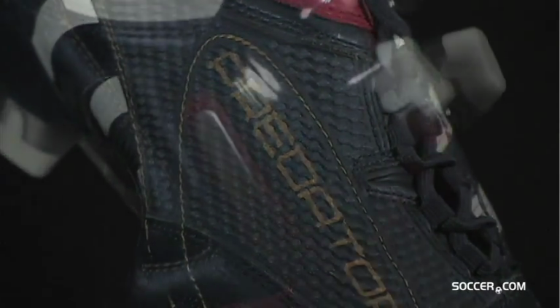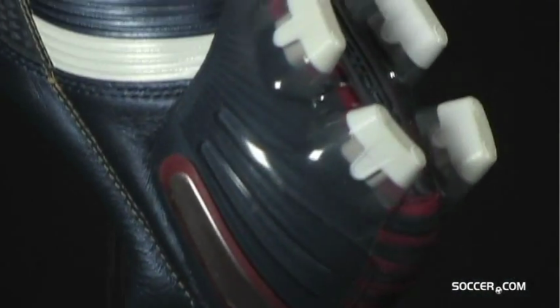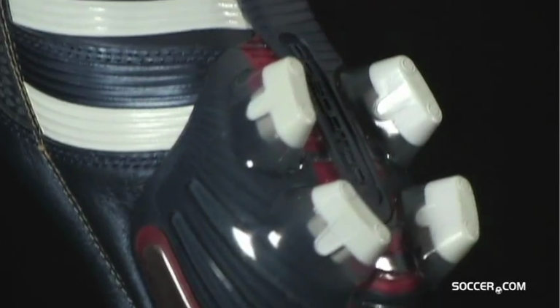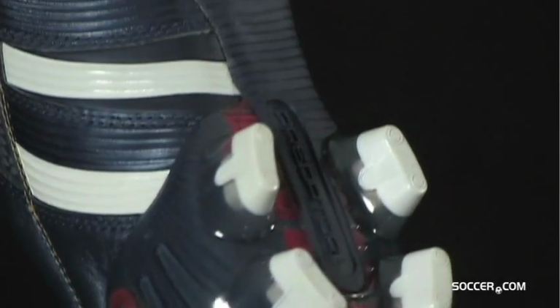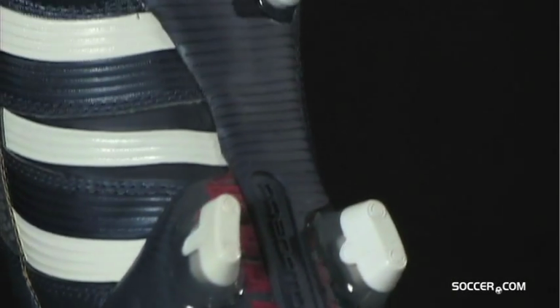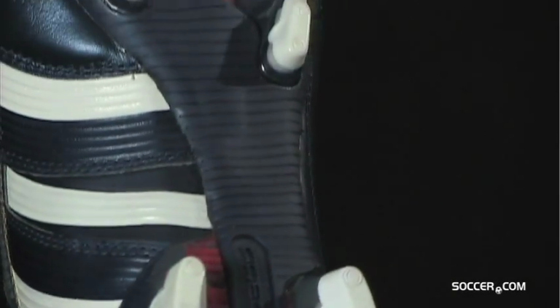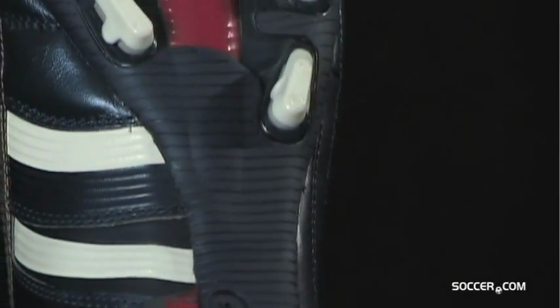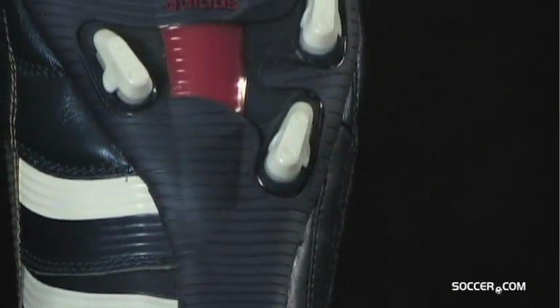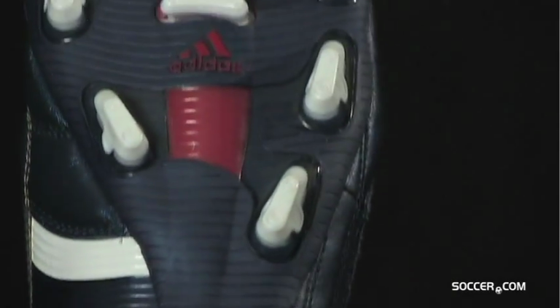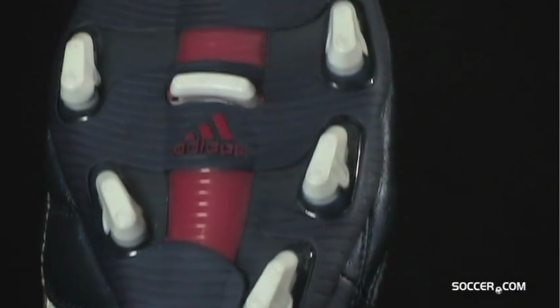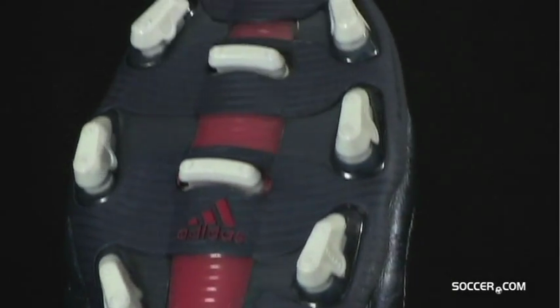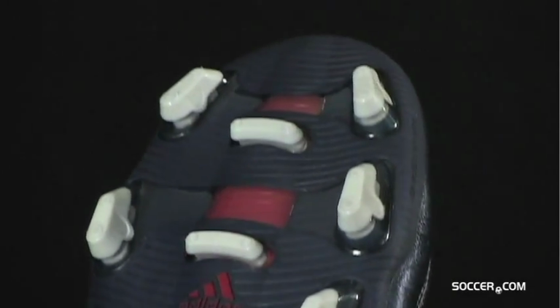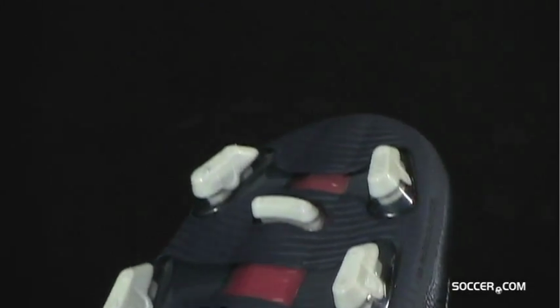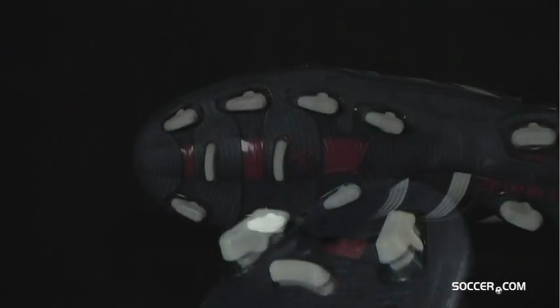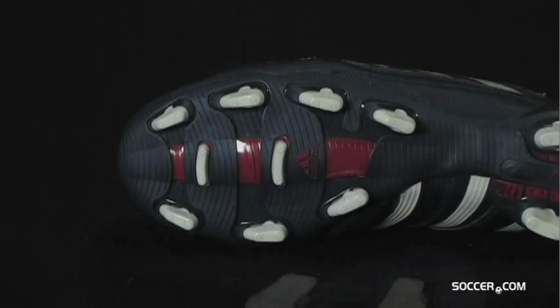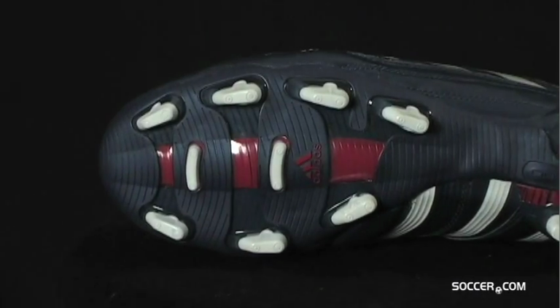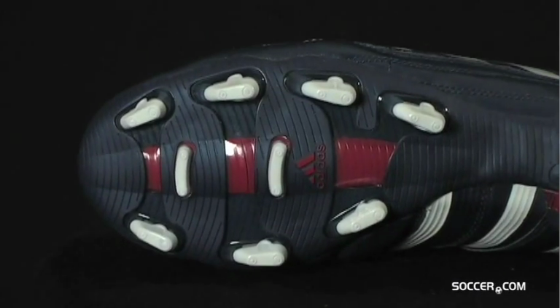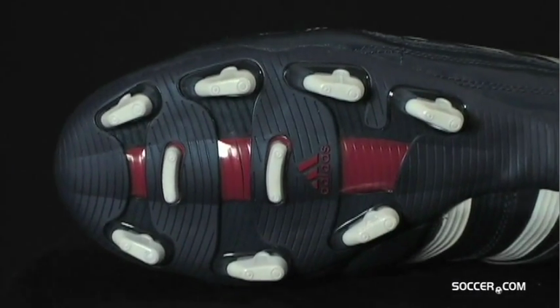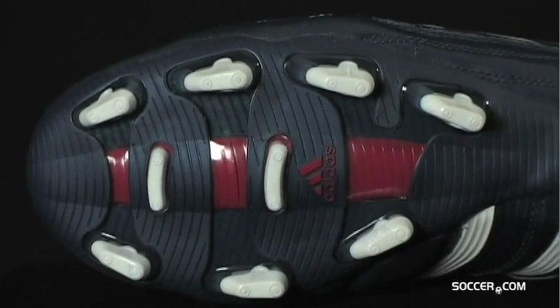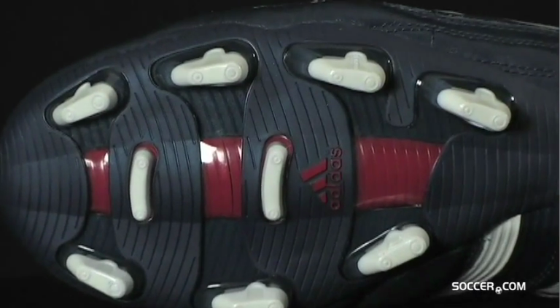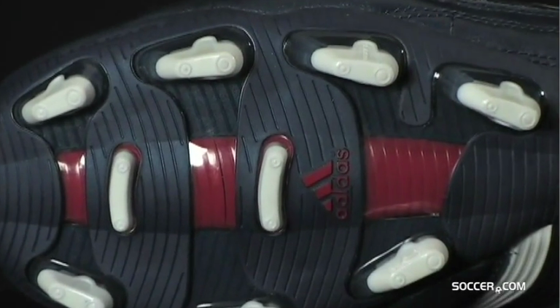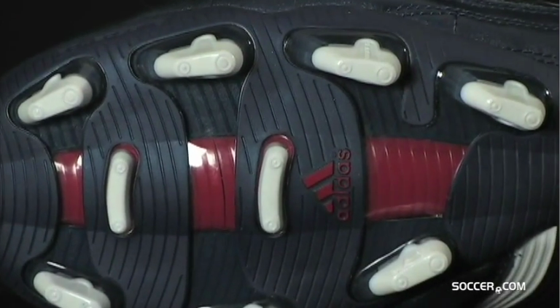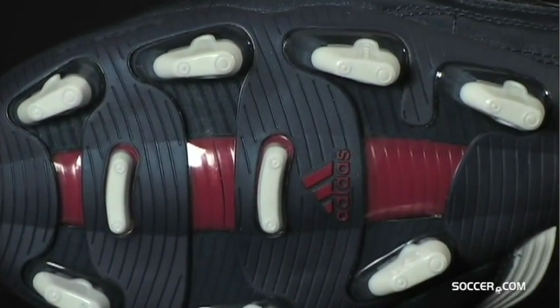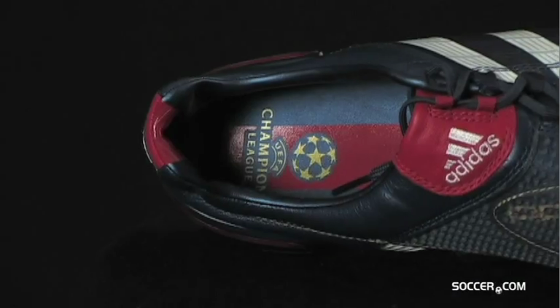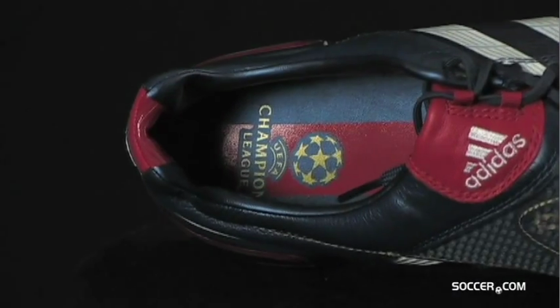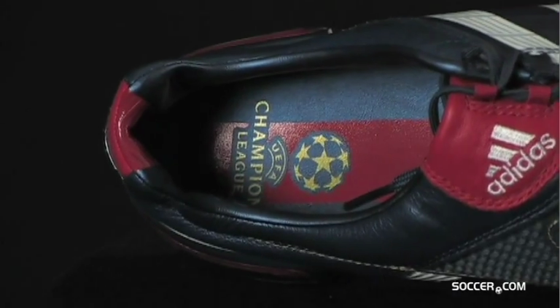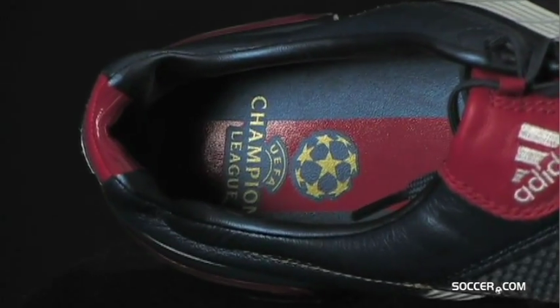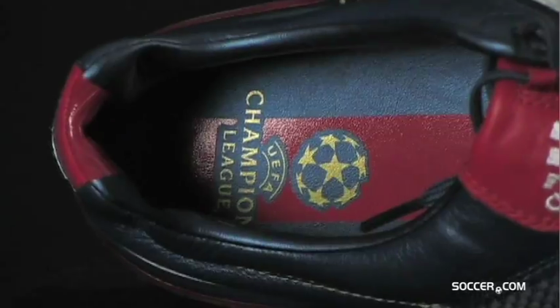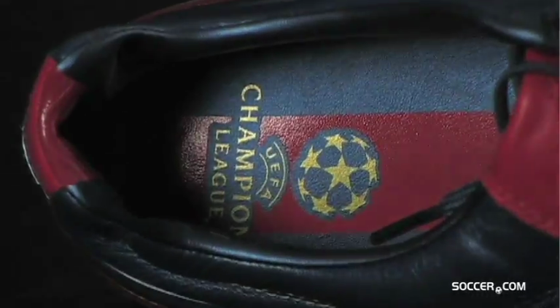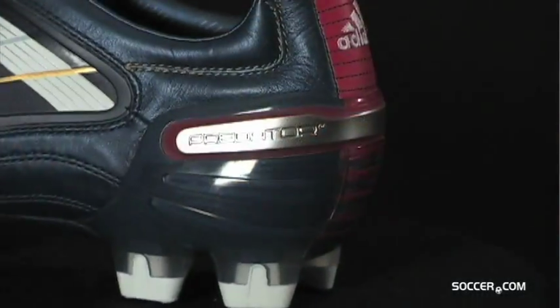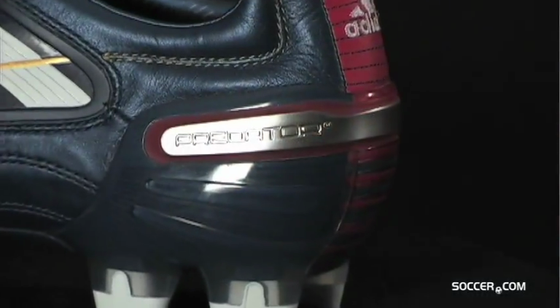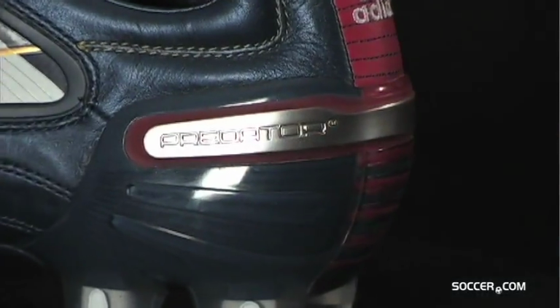The Predator X has a traction firm ground outsole for reliable grip on firm natural surfaces and the new power spine minimizes energy loss. Get ready for Champions League action with this special edition Predator.